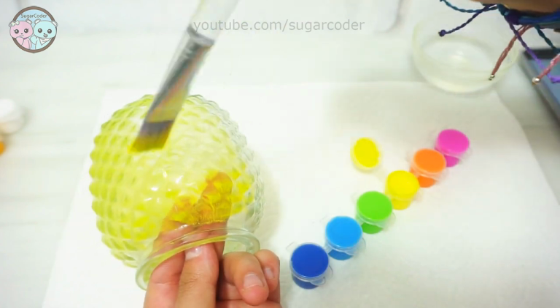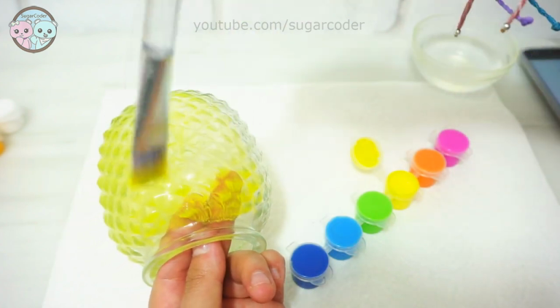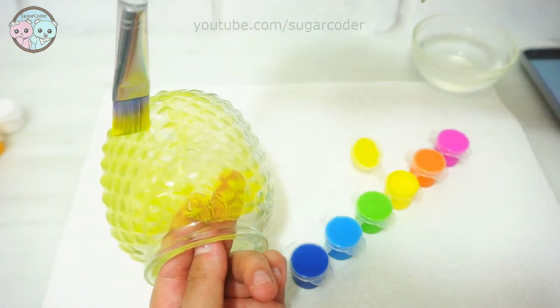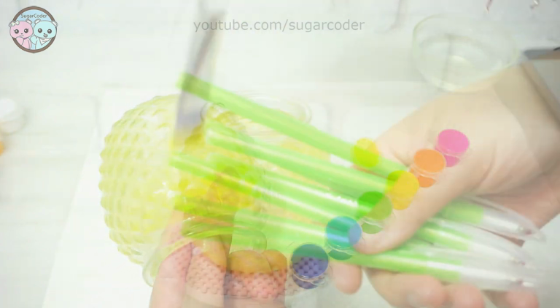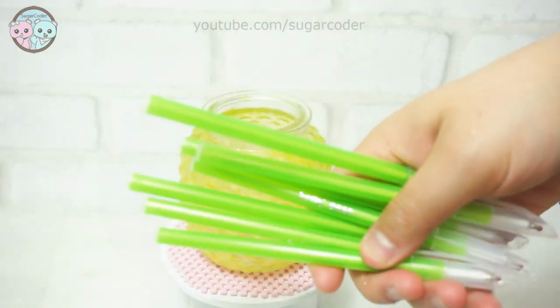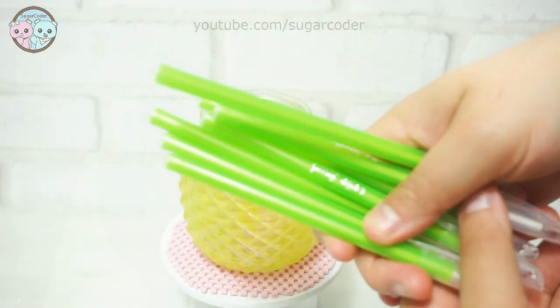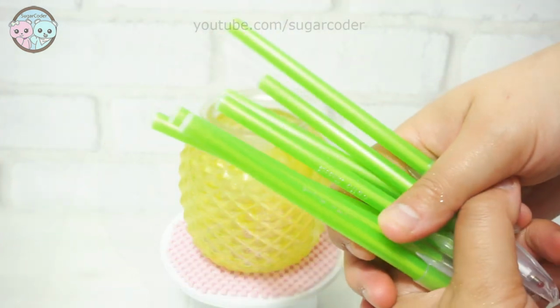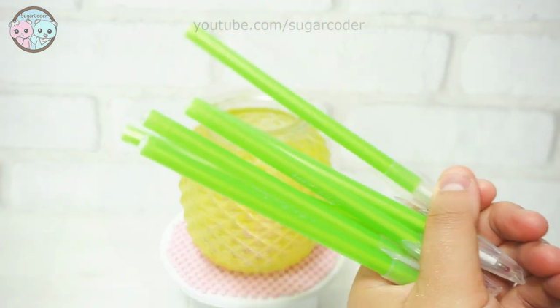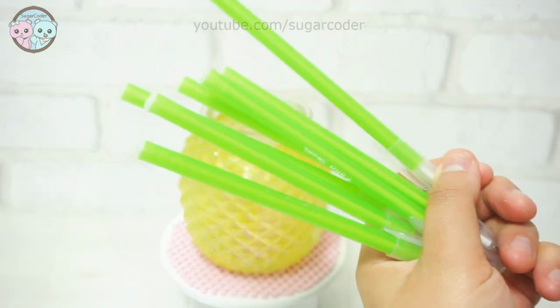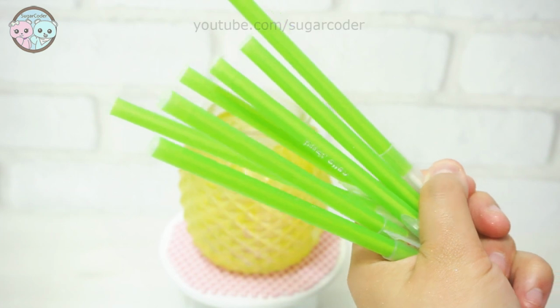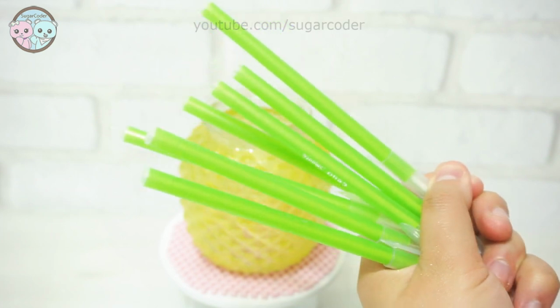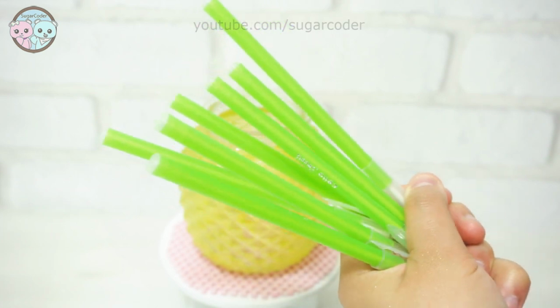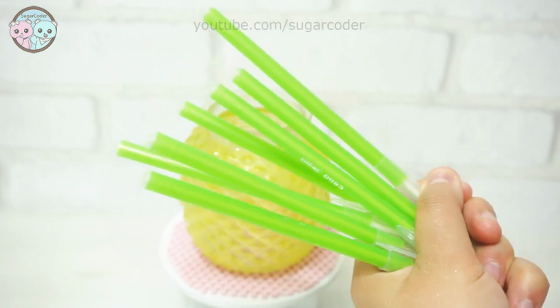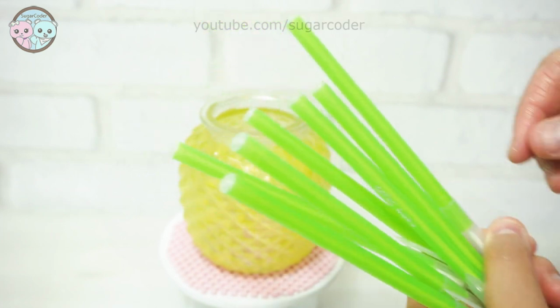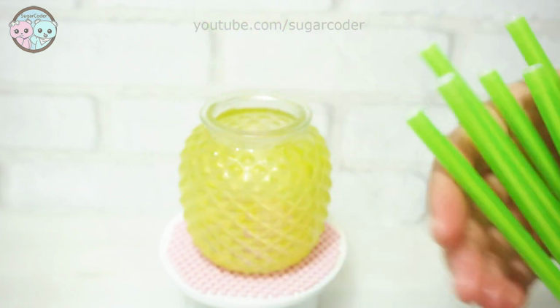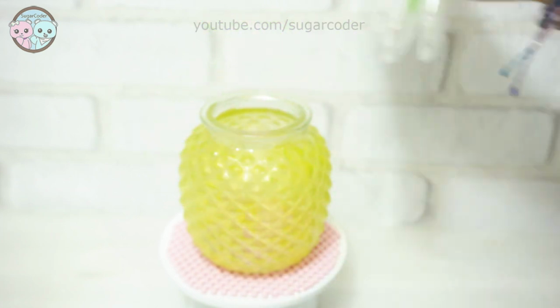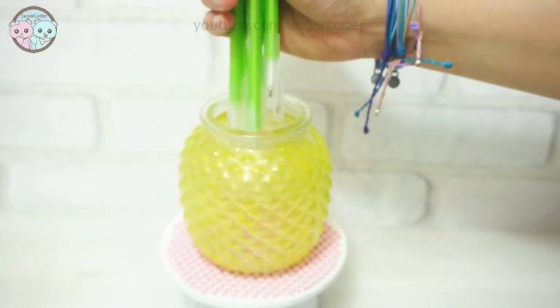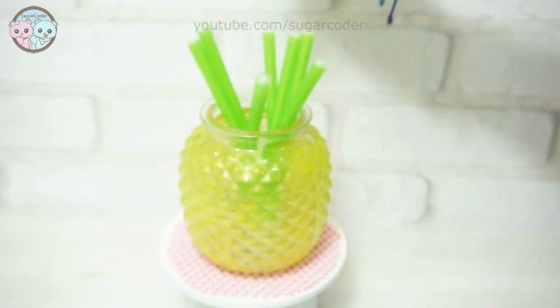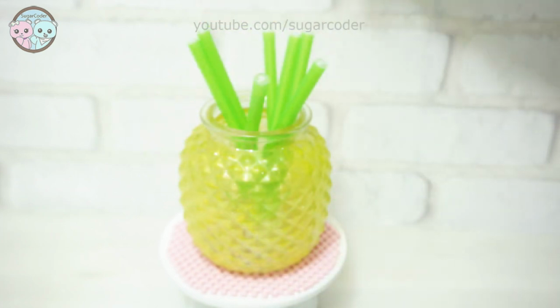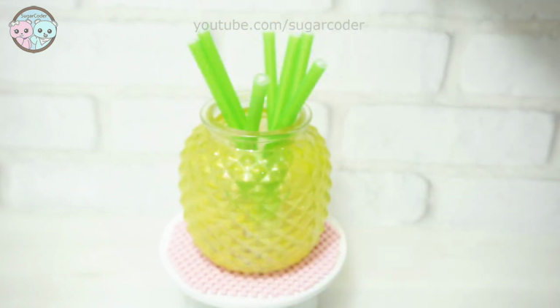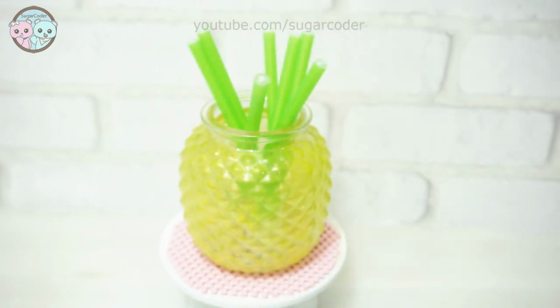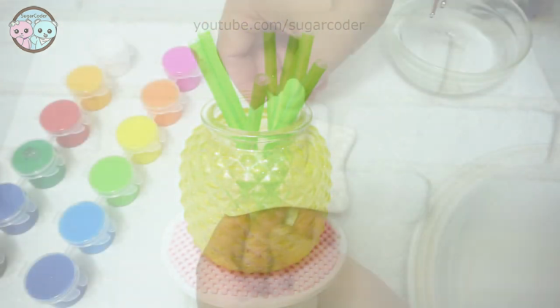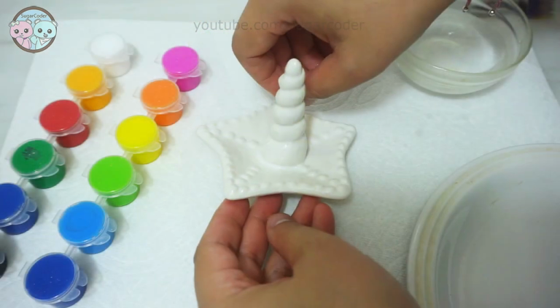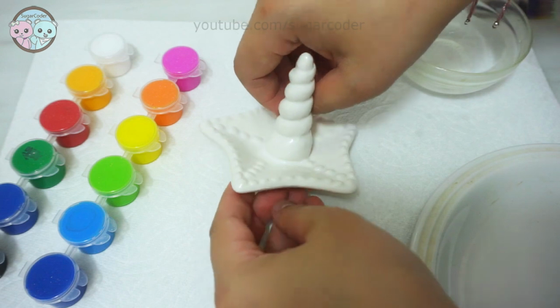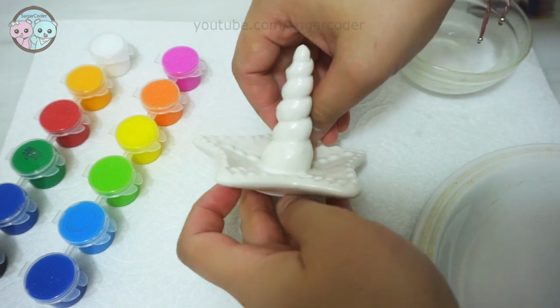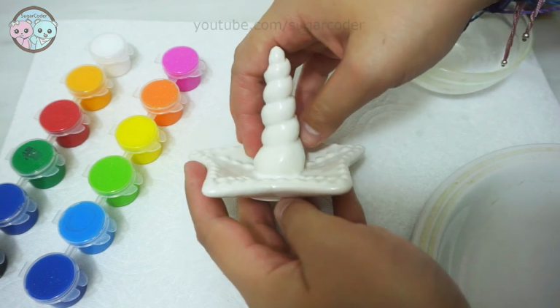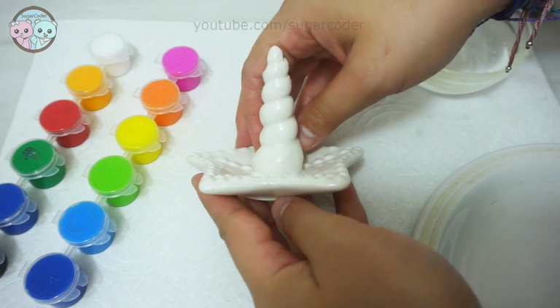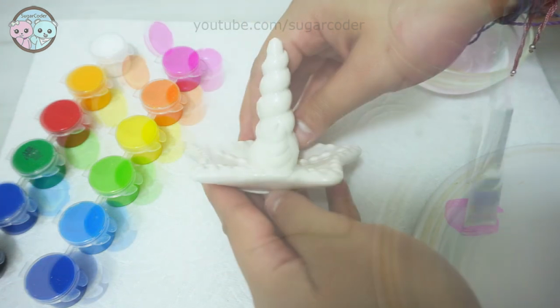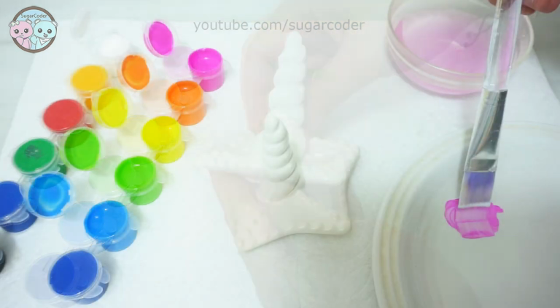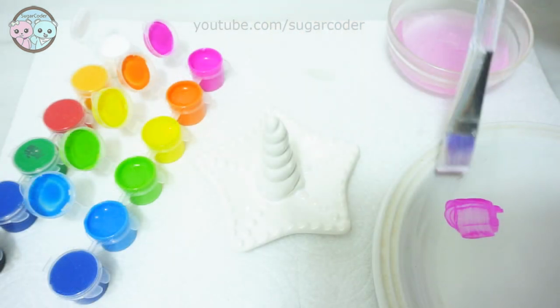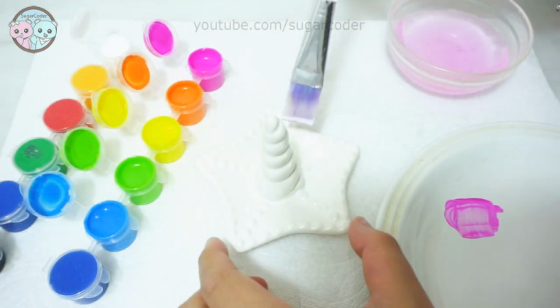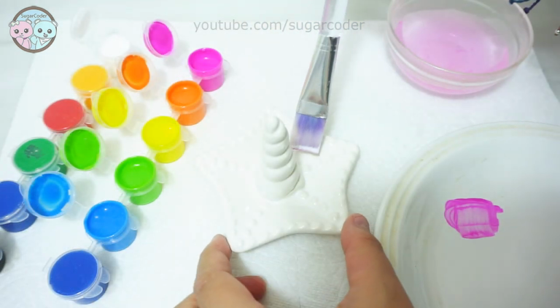For the first project, I saw this candle holder that looked like a pineapple, so I painted it yellow with acrylic paint. Then I let it dry completely before adding a clear acrylic sealer on top of it.